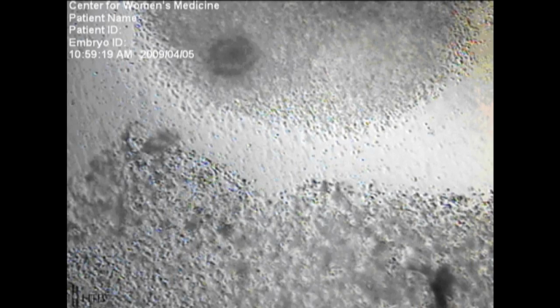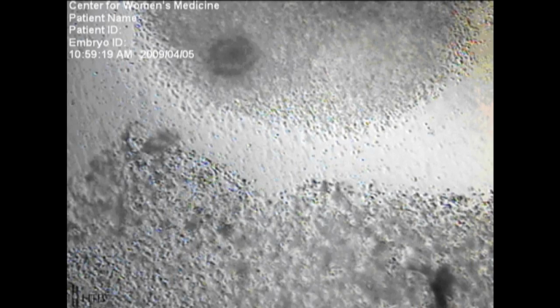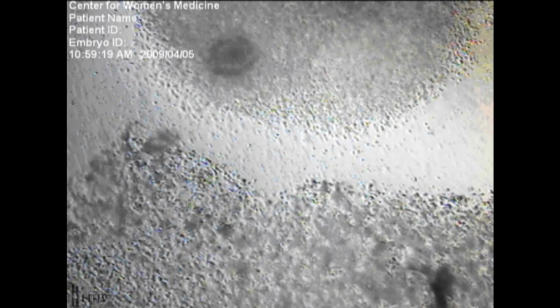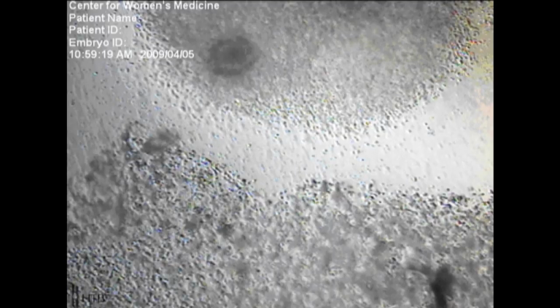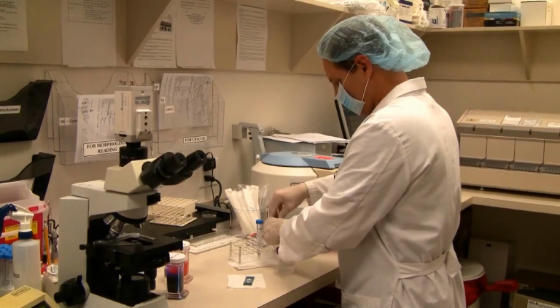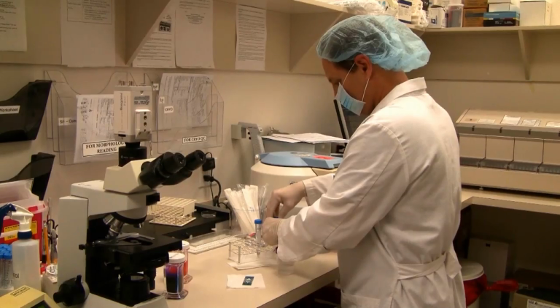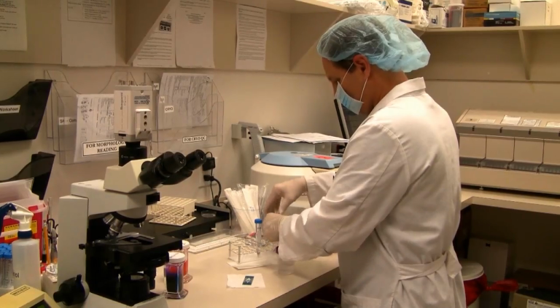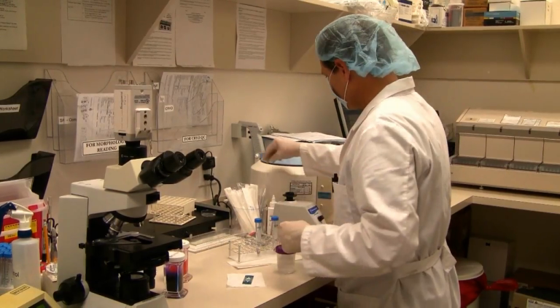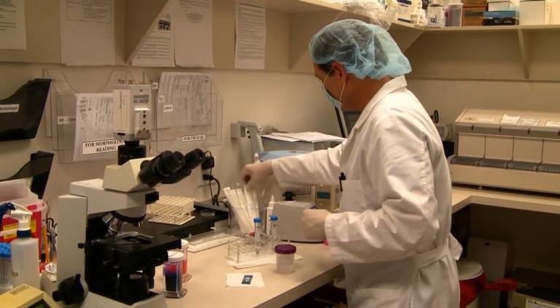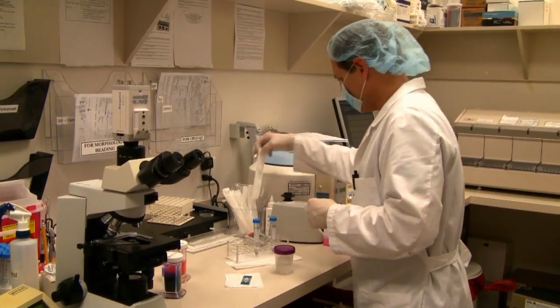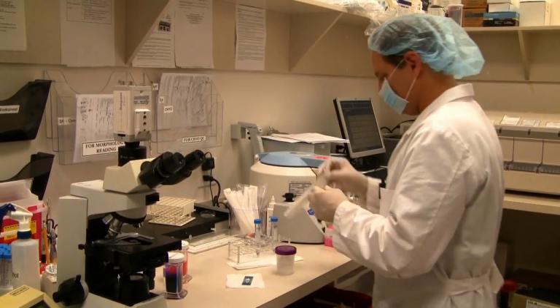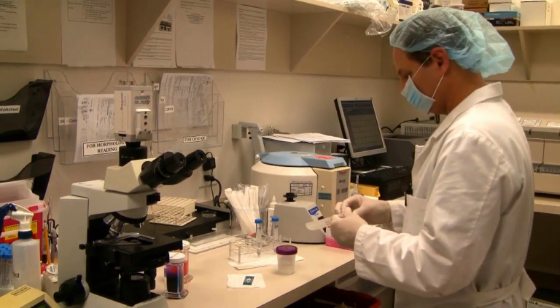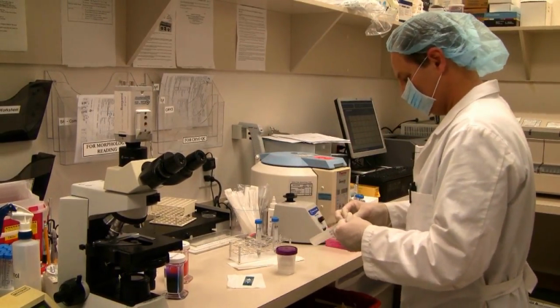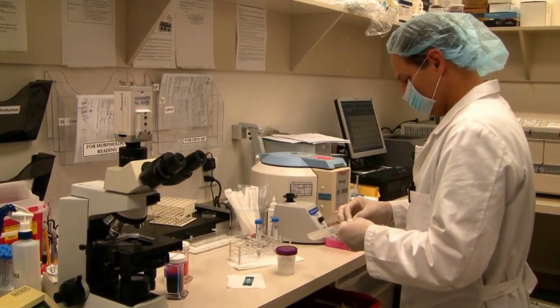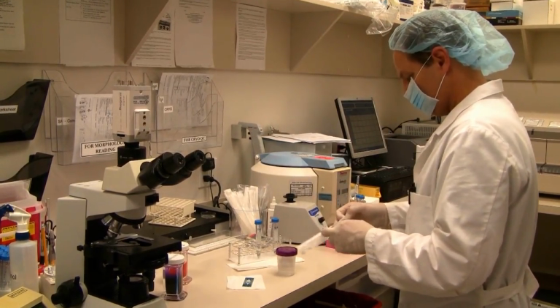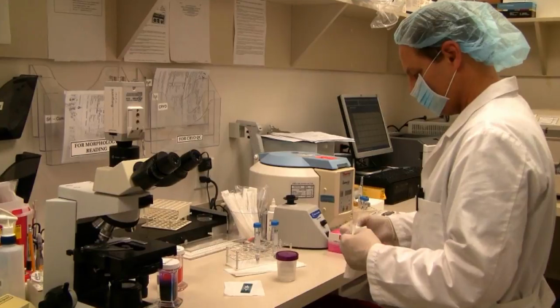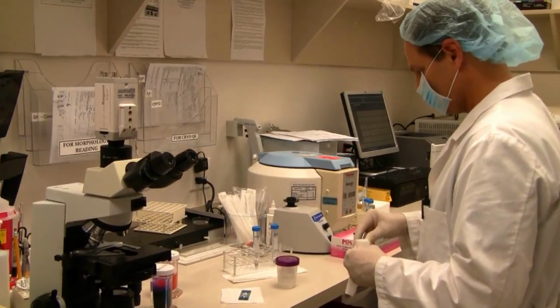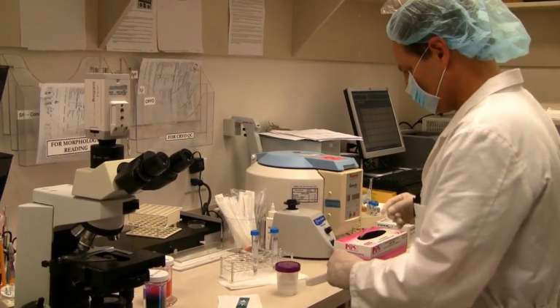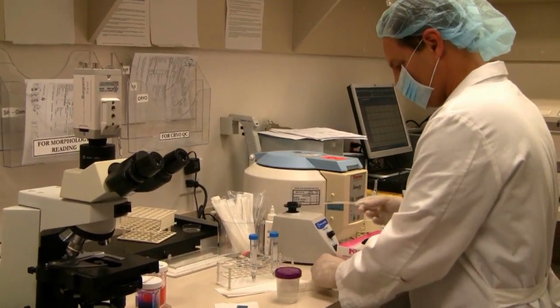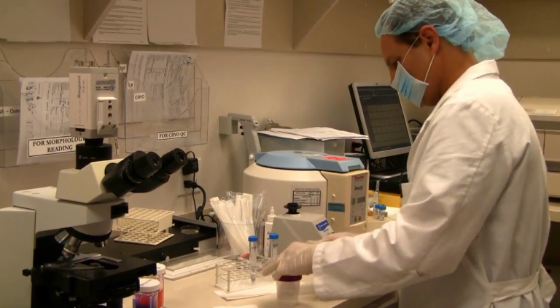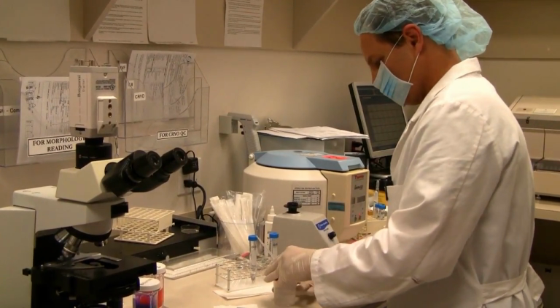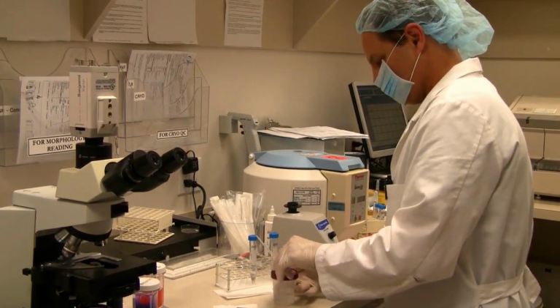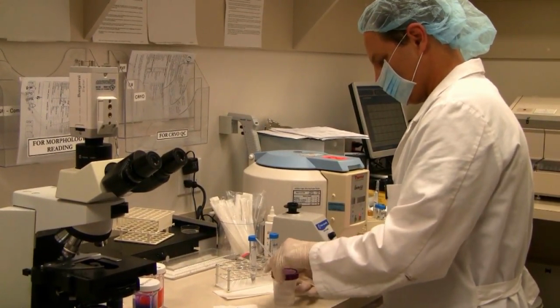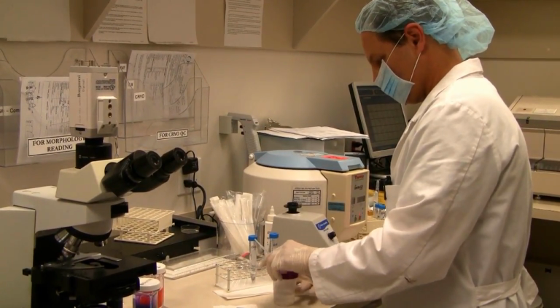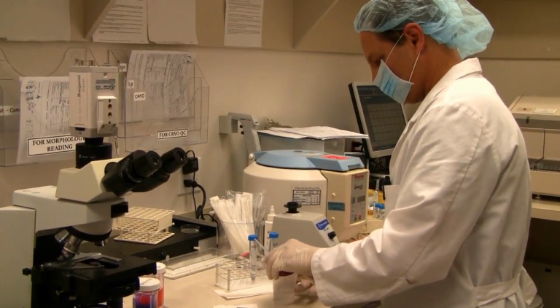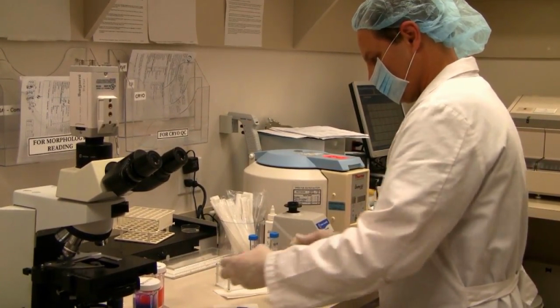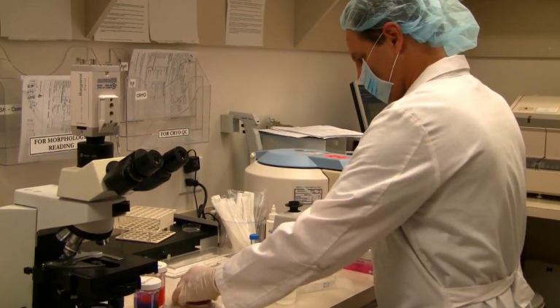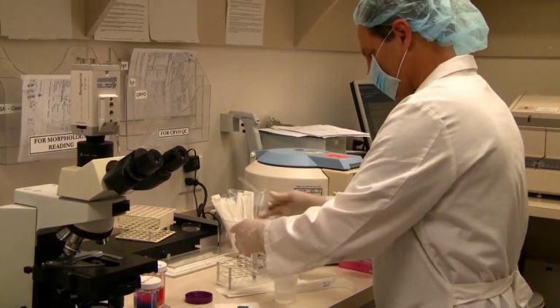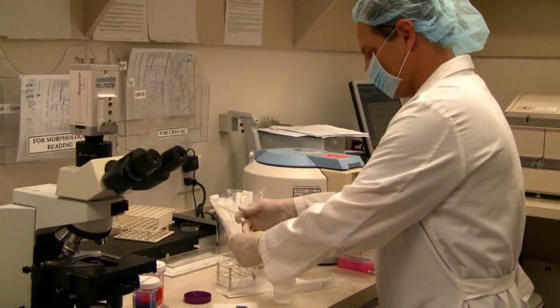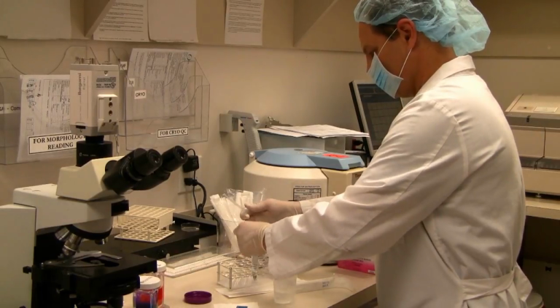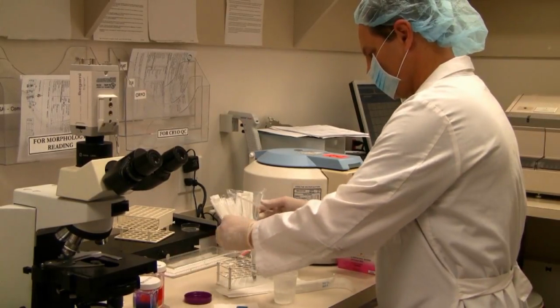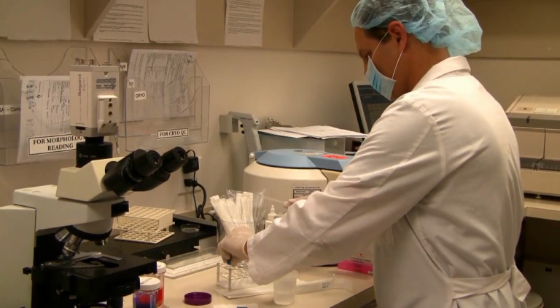The sperm sample is analyzed to determine if it has any problems which could be responsible for infertility. Andrology laboratory technologist Michael Blight will also prepare the sample for insemination.